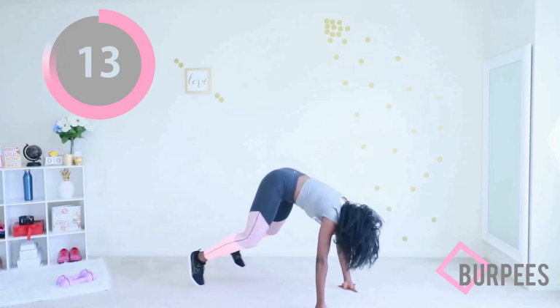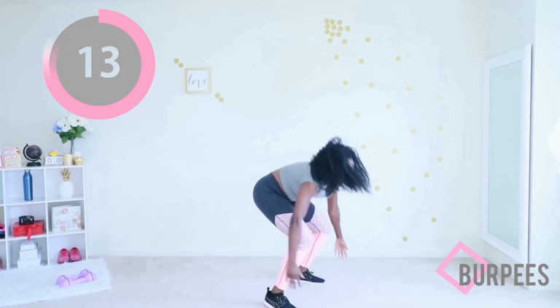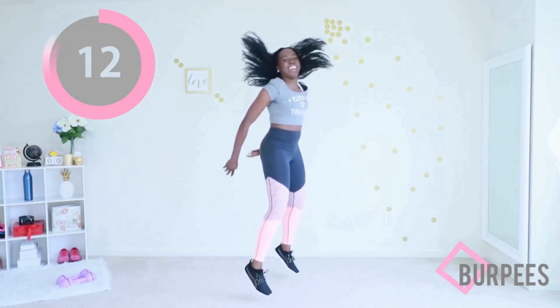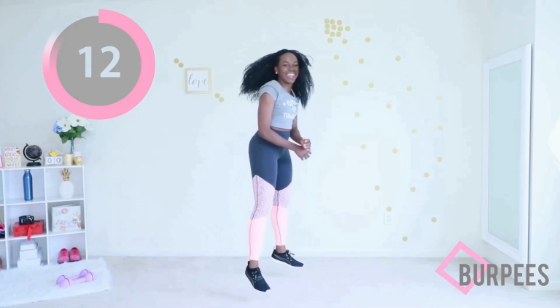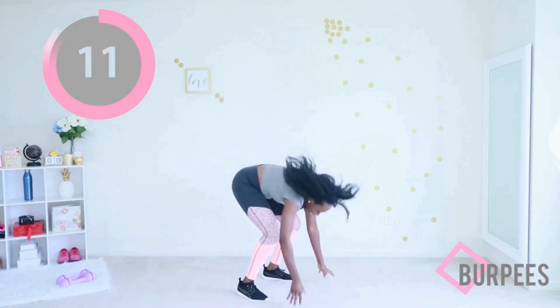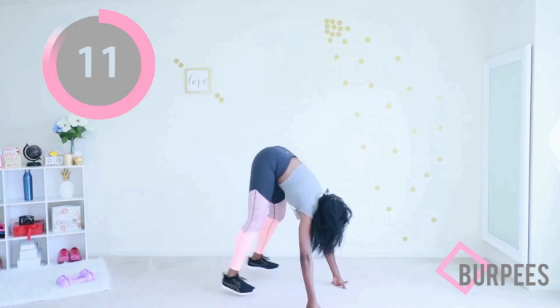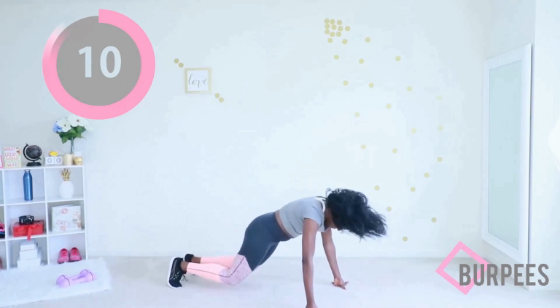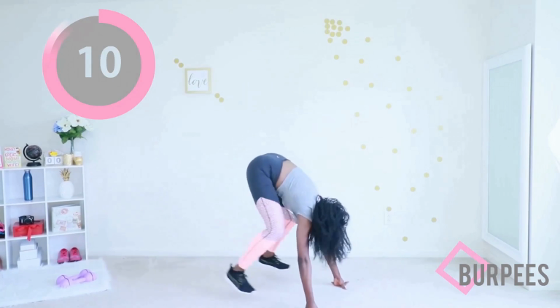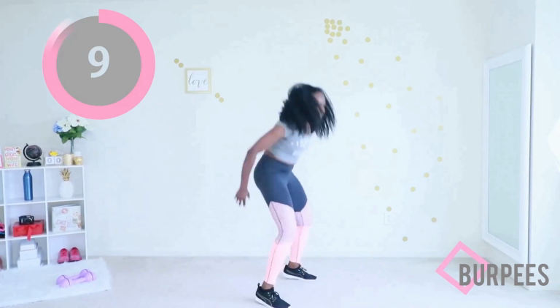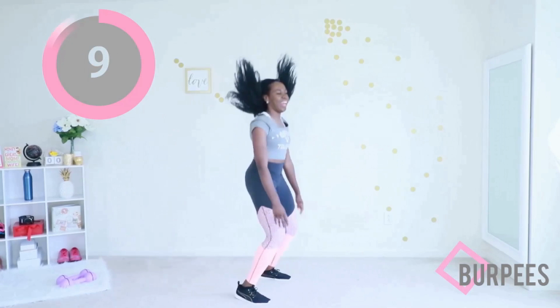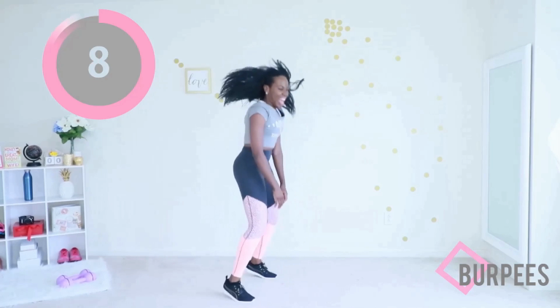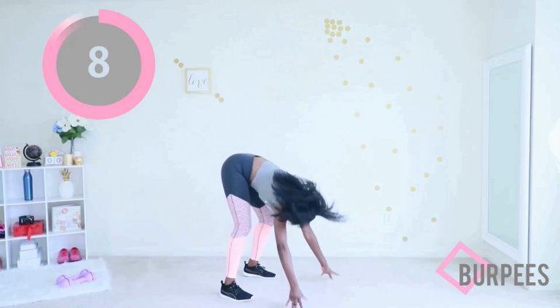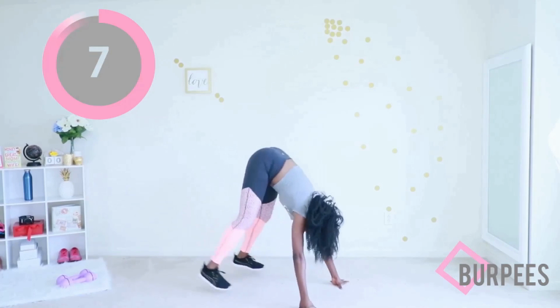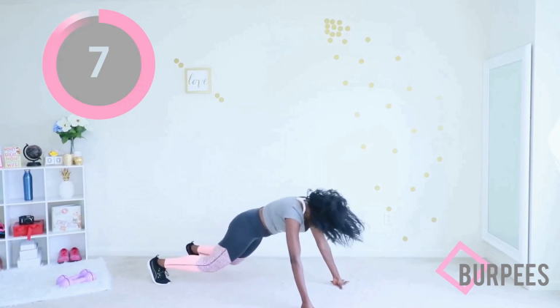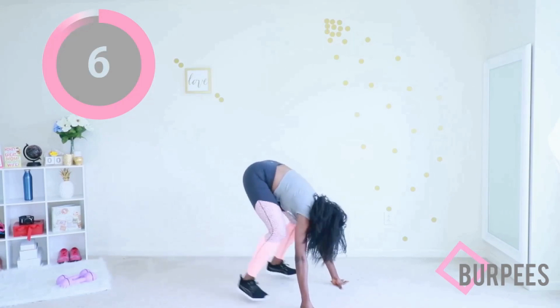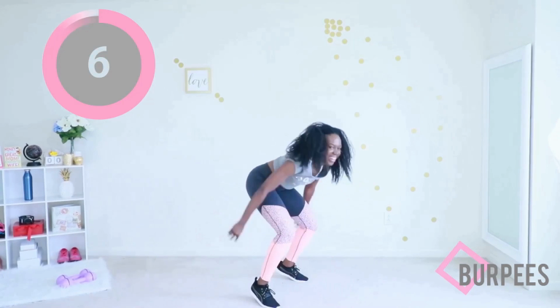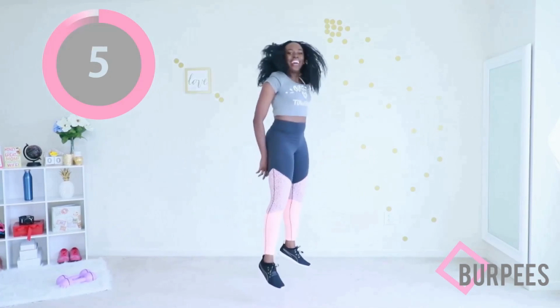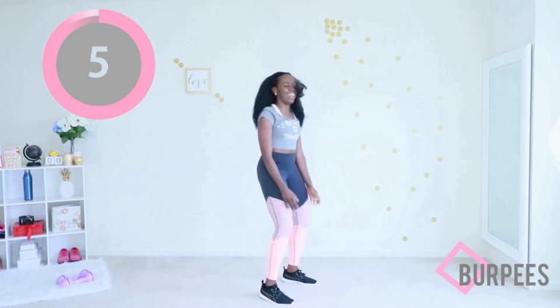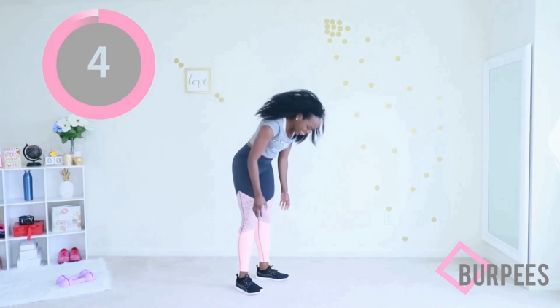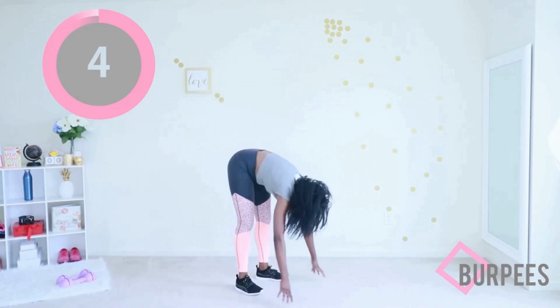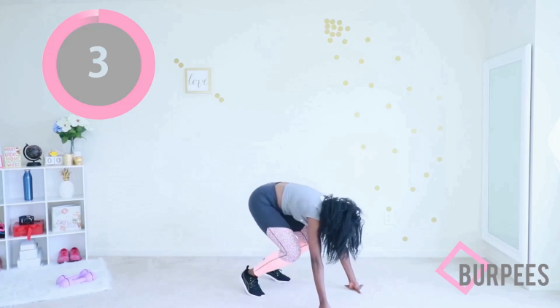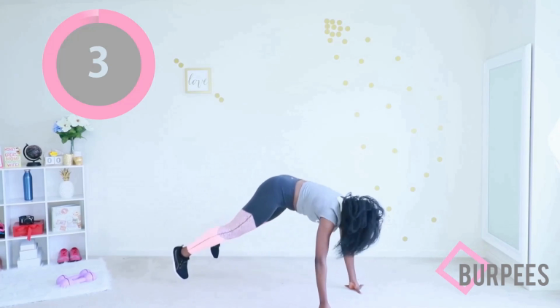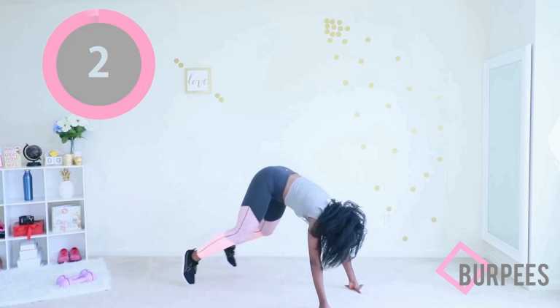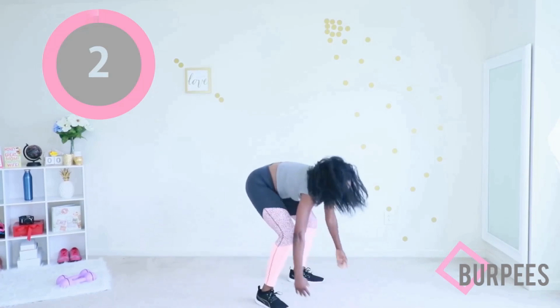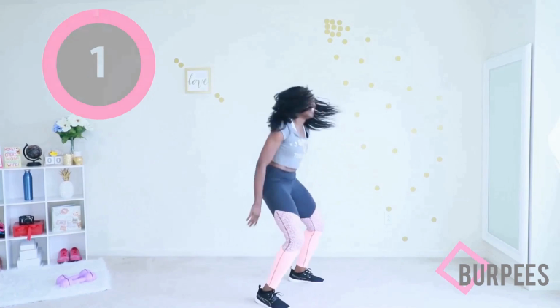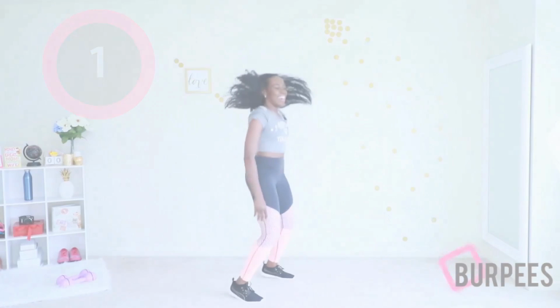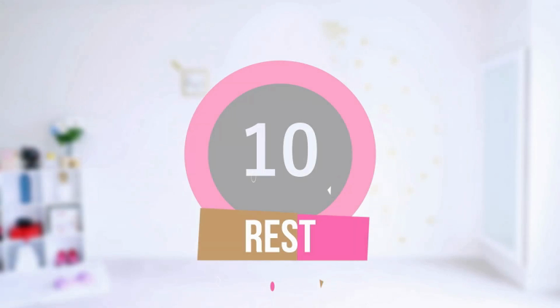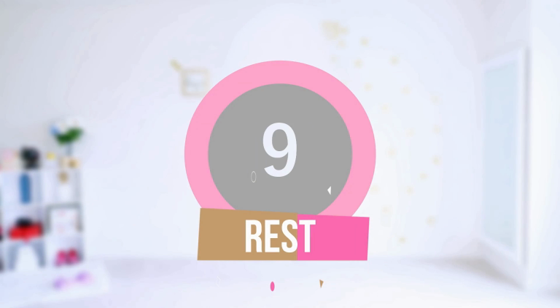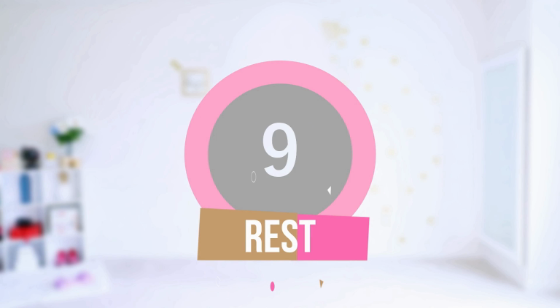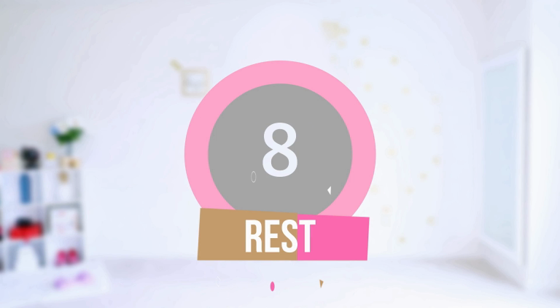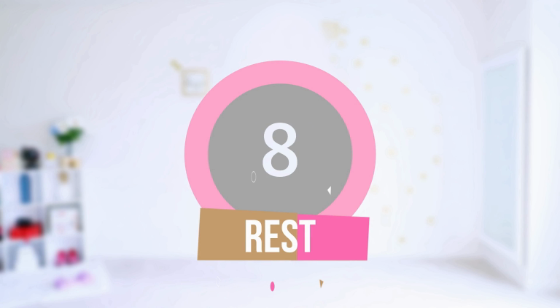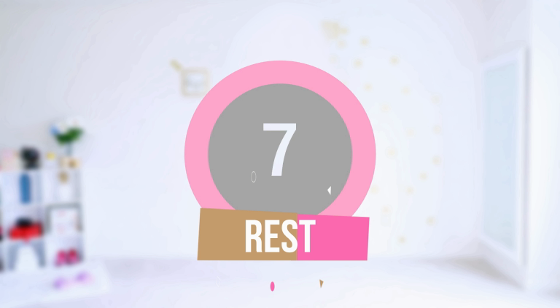Very good. If you're doing the full version, jump your feet out, jump them in, jump up. If you are doing the modified version, just step instead of jumping. Just three seconds to go — and time! You did round one, catch your breath.